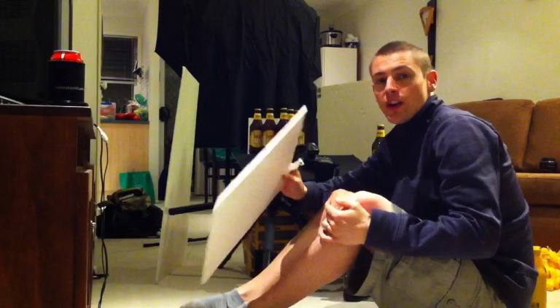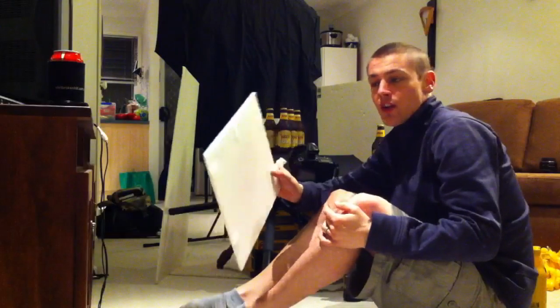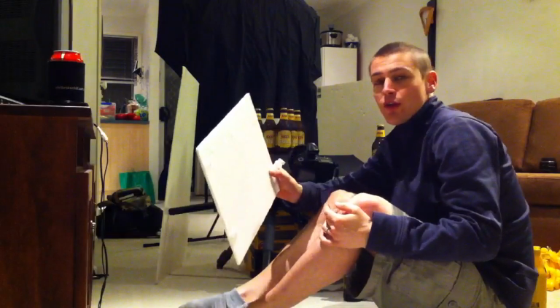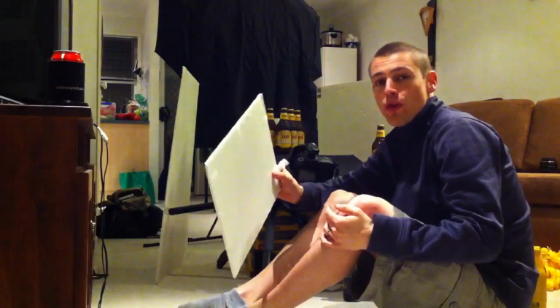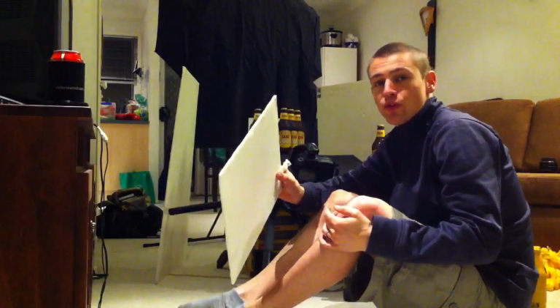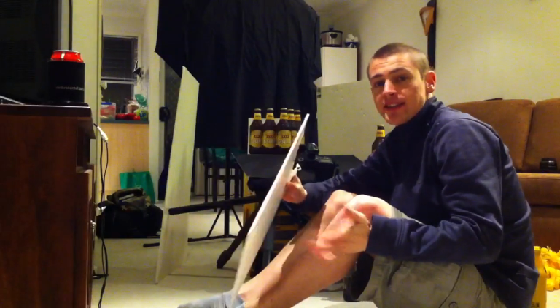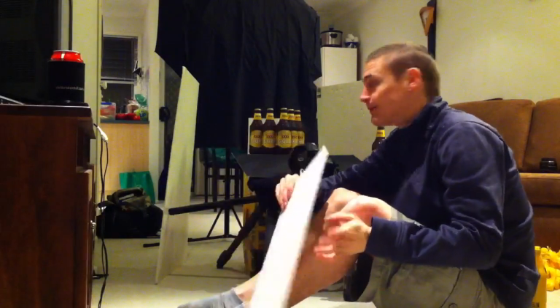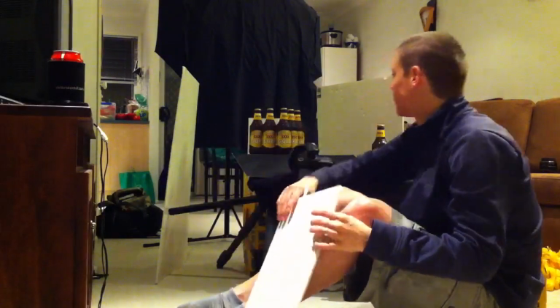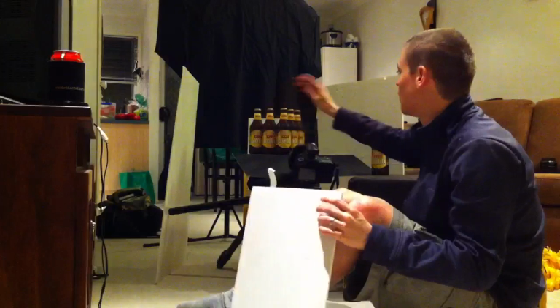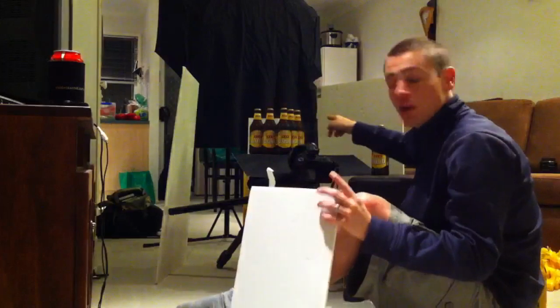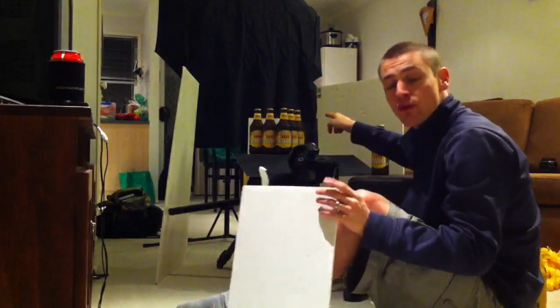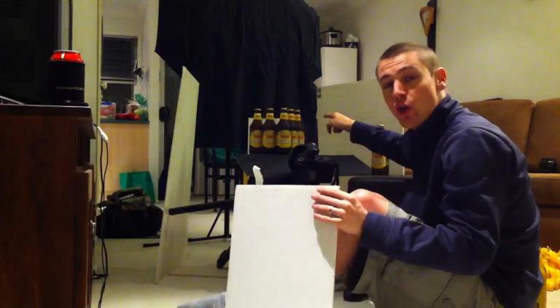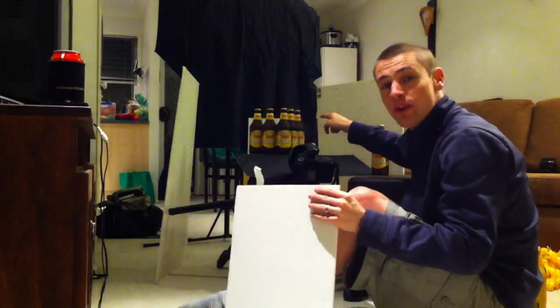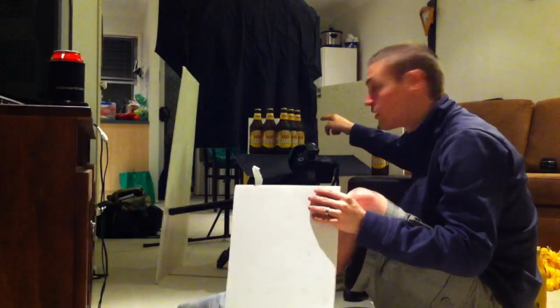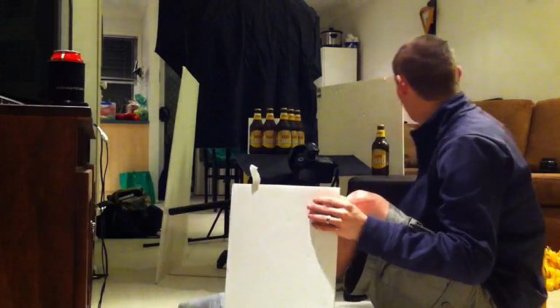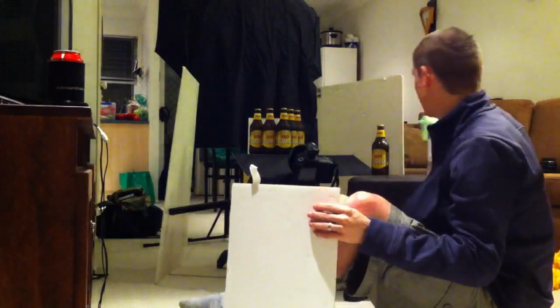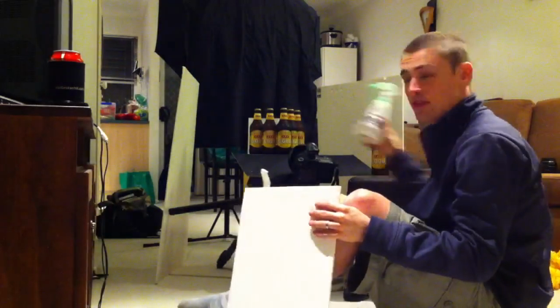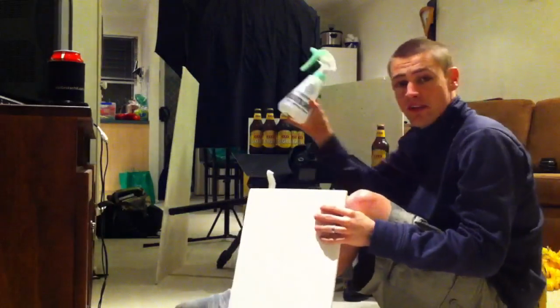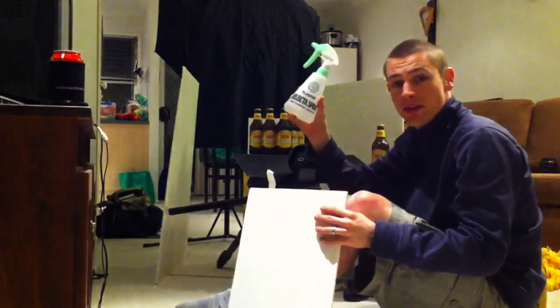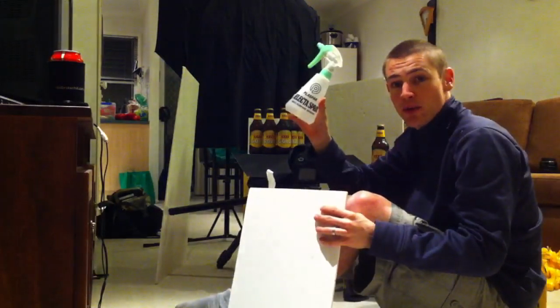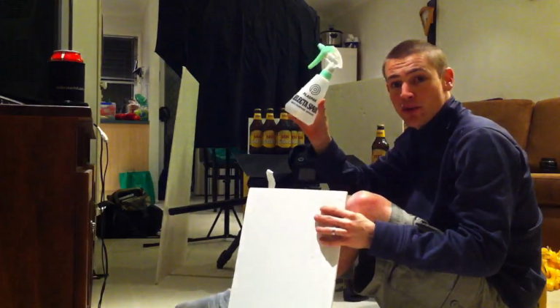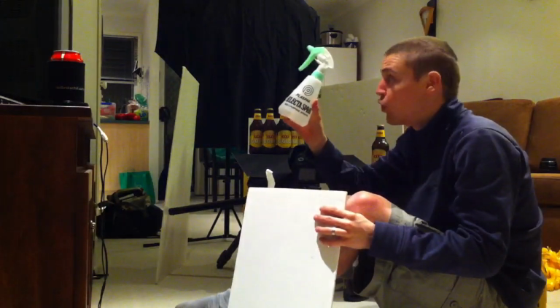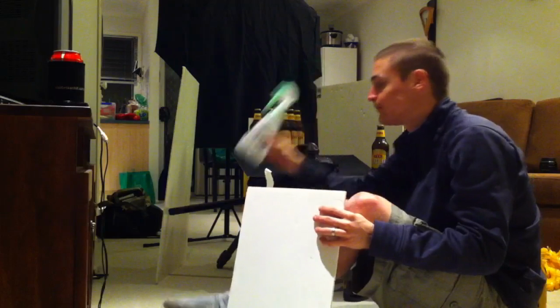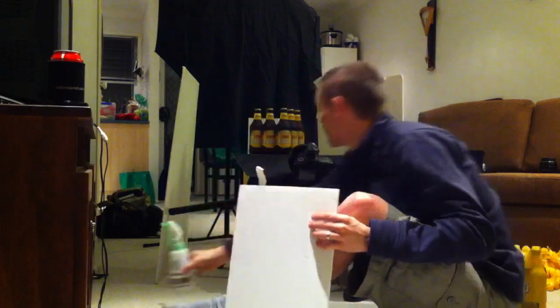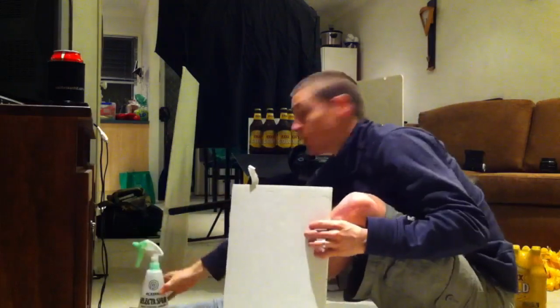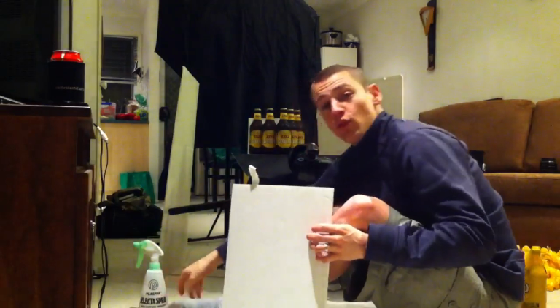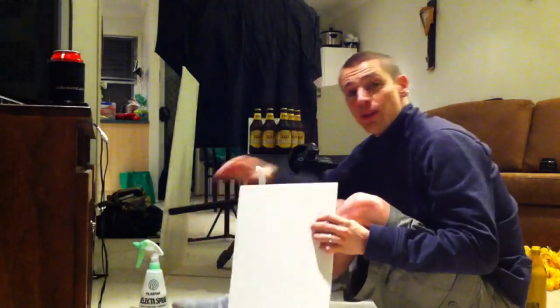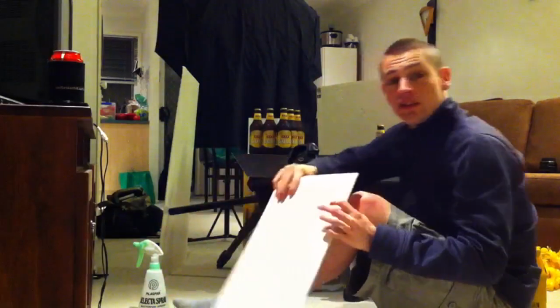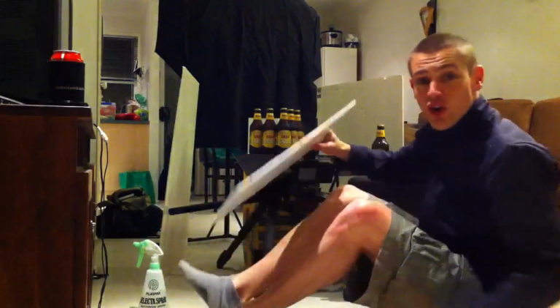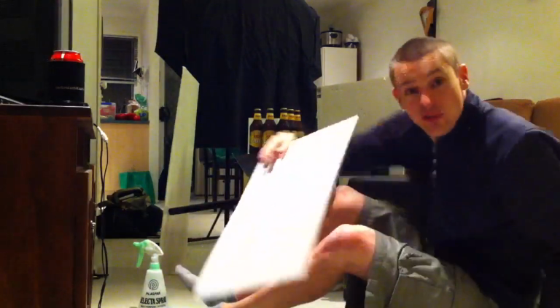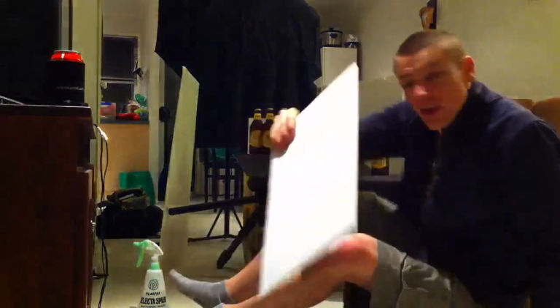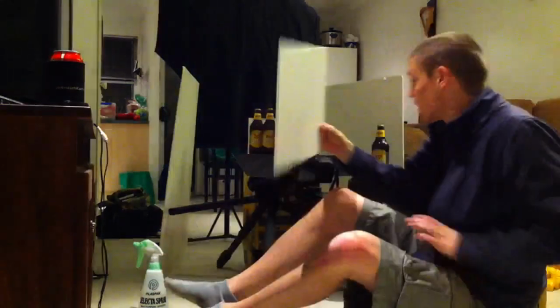I'm just going to give you a quick run through today's setup. We've got our frosty cold beers after they've been sprayed a bit with some water. We get some nice beads to give it a nice effect.